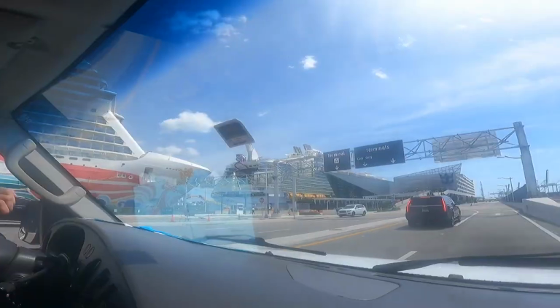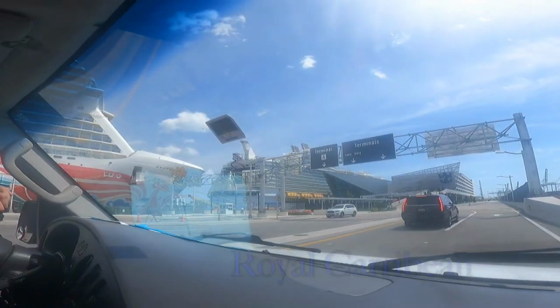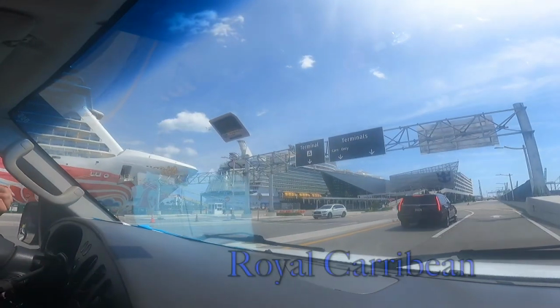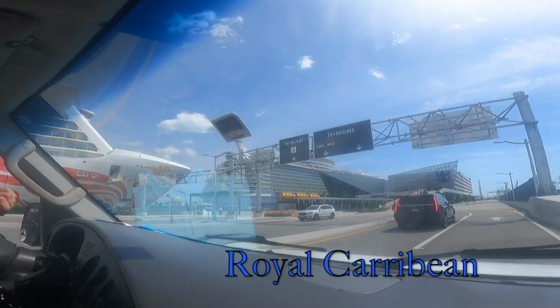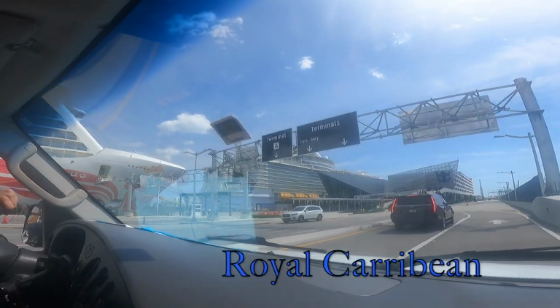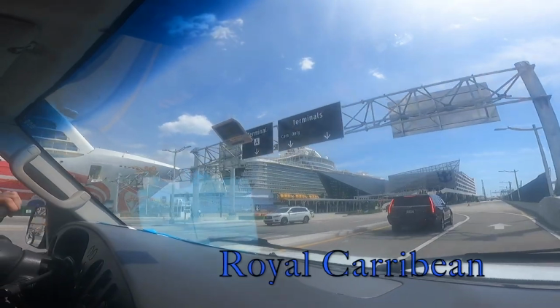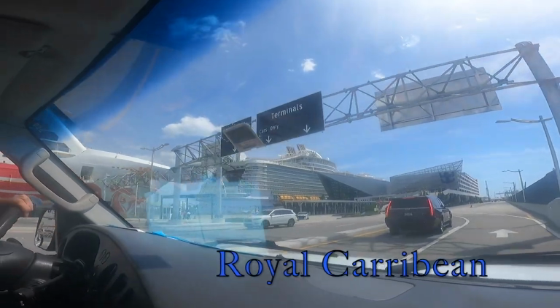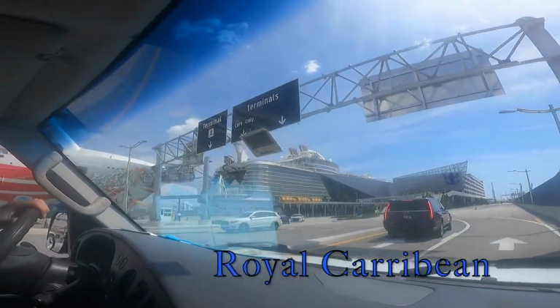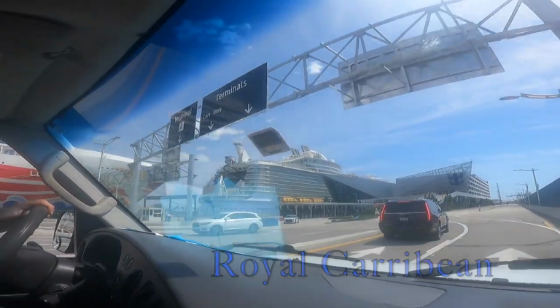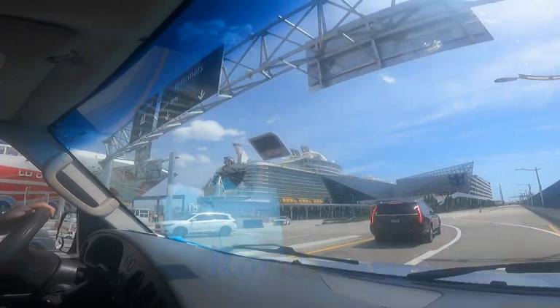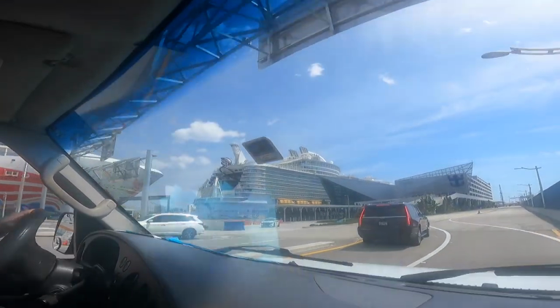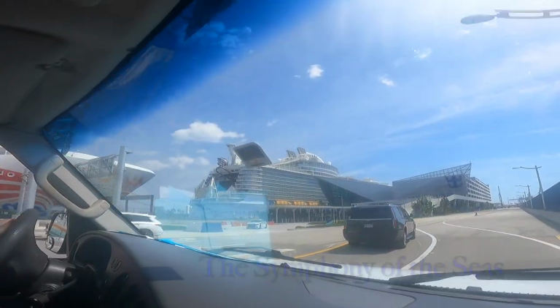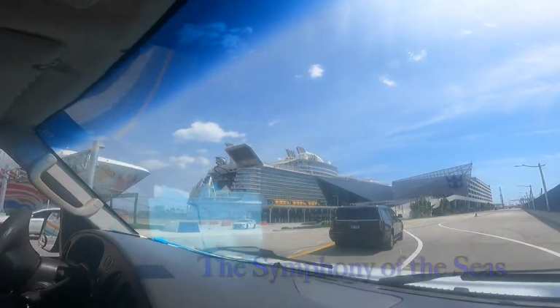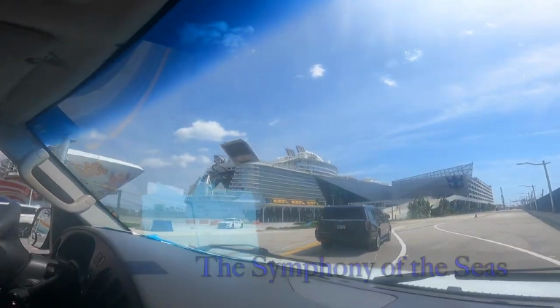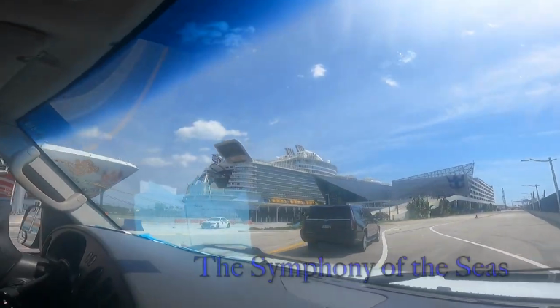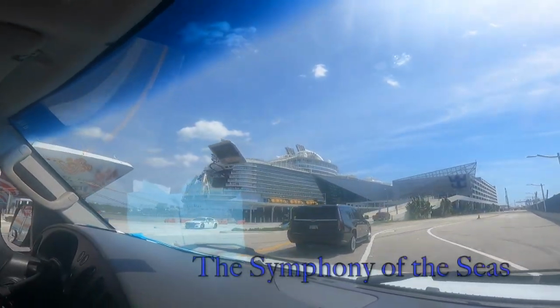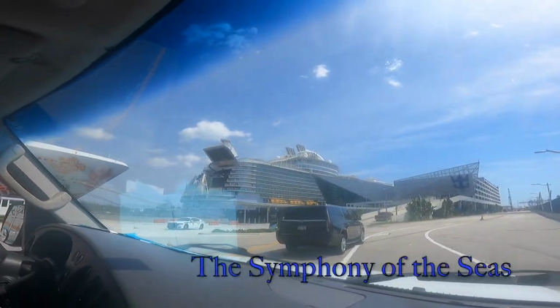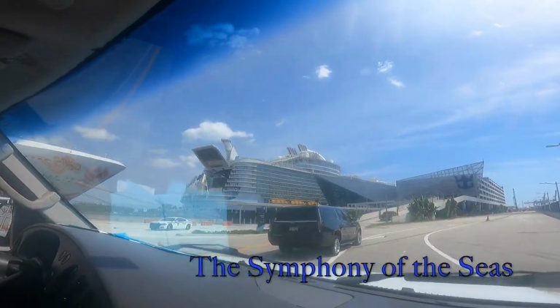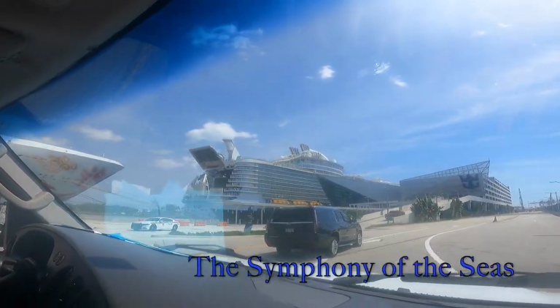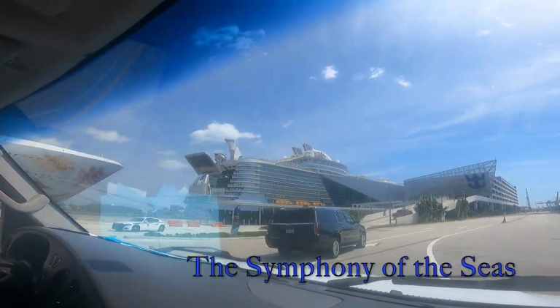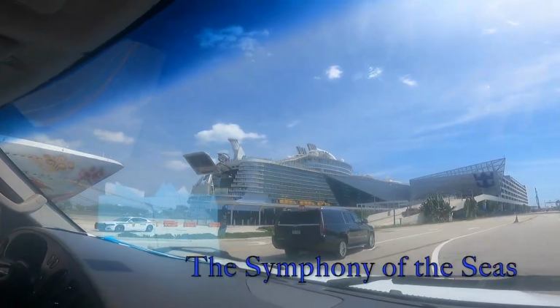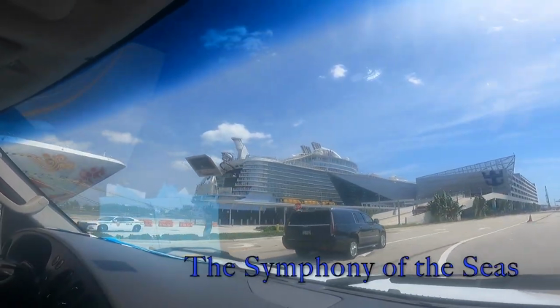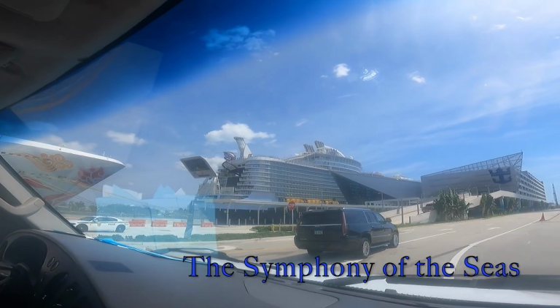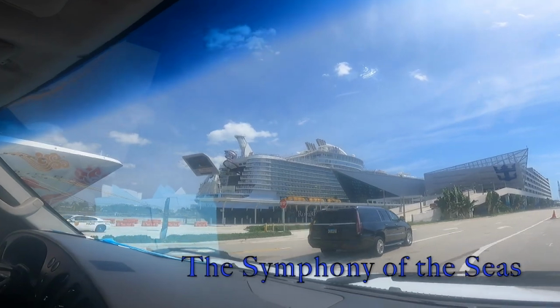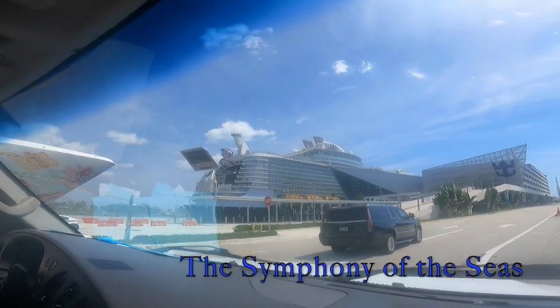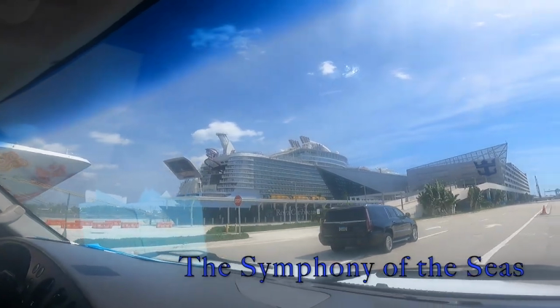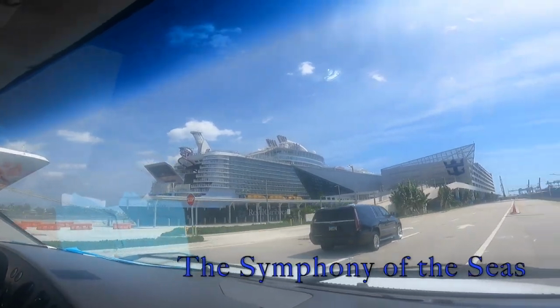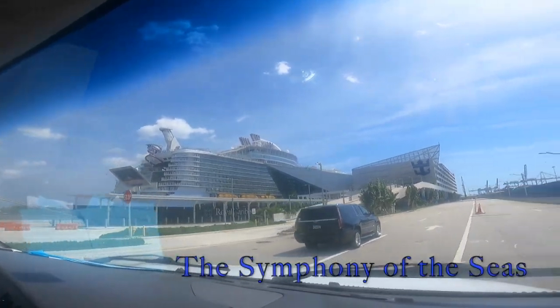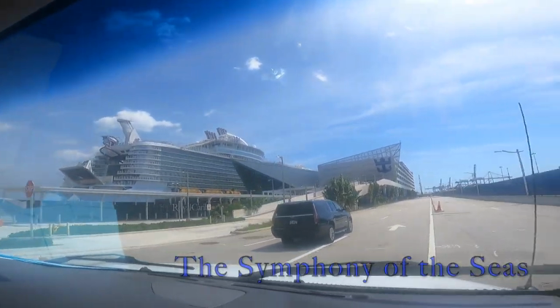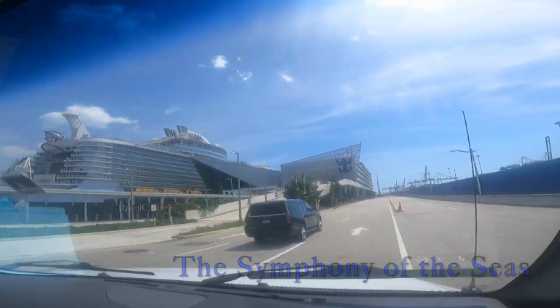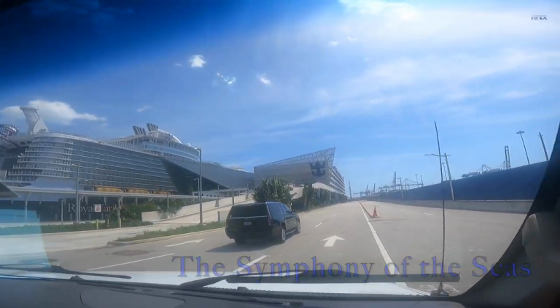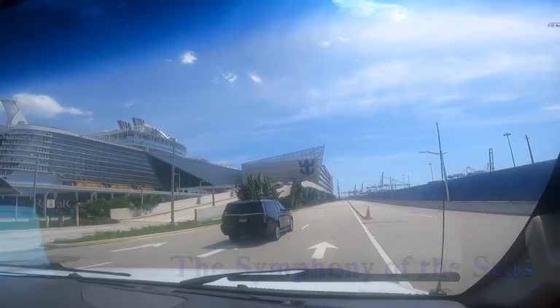Welcome to Tall Sales Travel. Today we will cover a quick view of the world's second largest cruise ship, the beautiful Symphony of the Seas, part one.